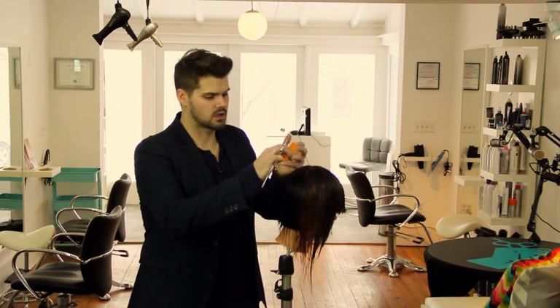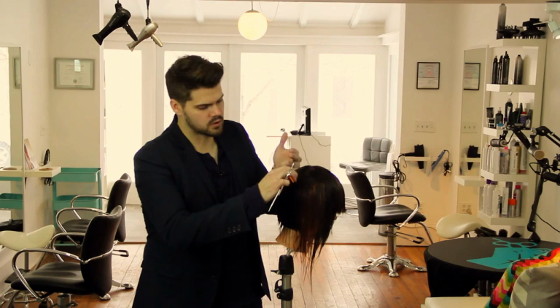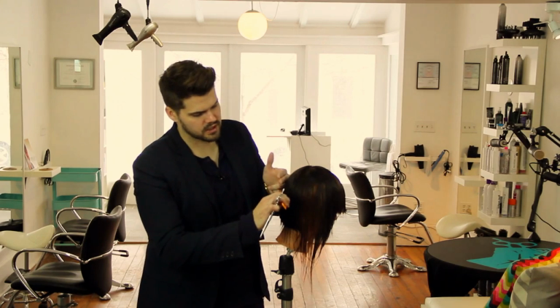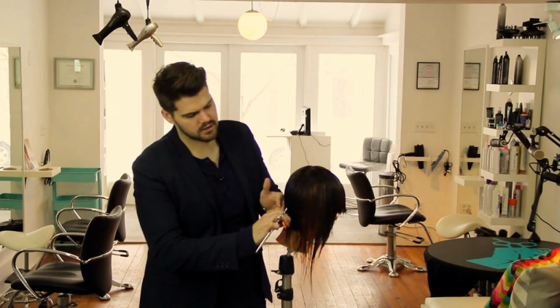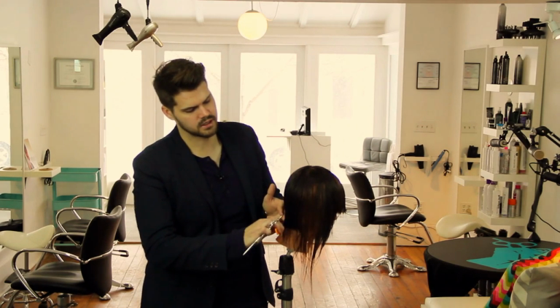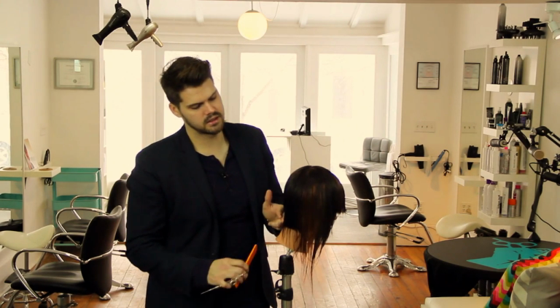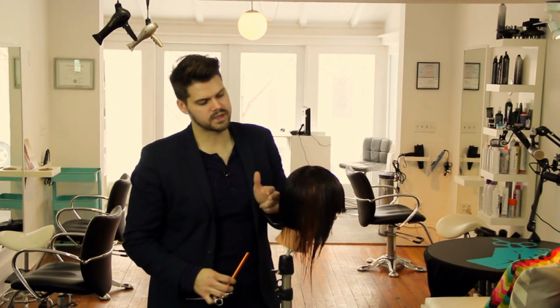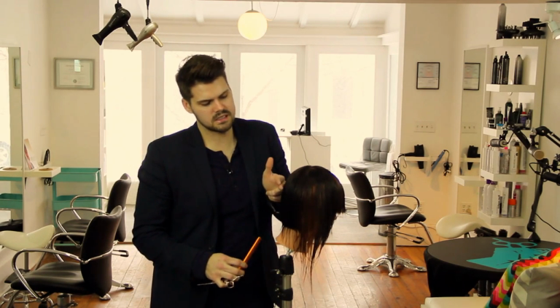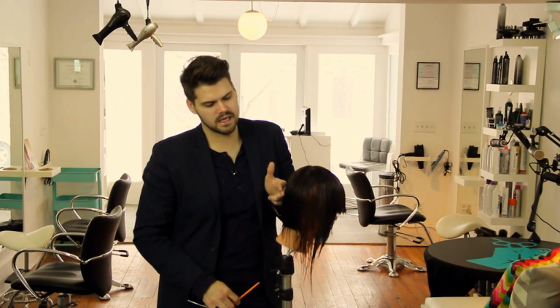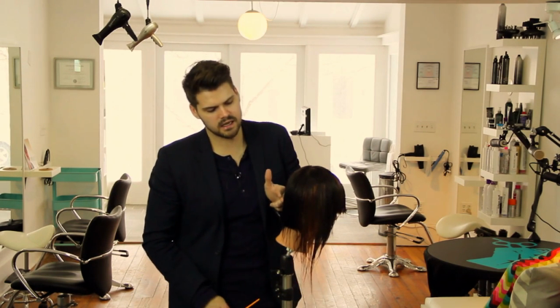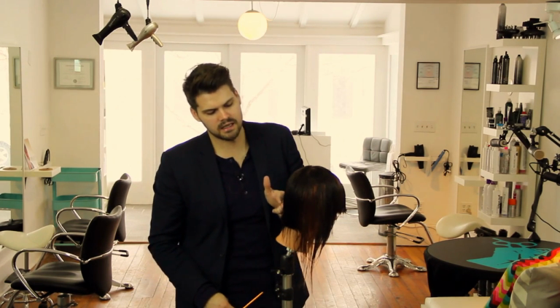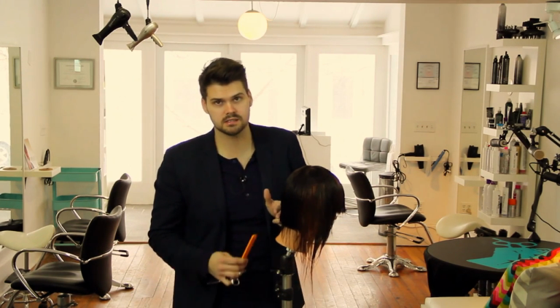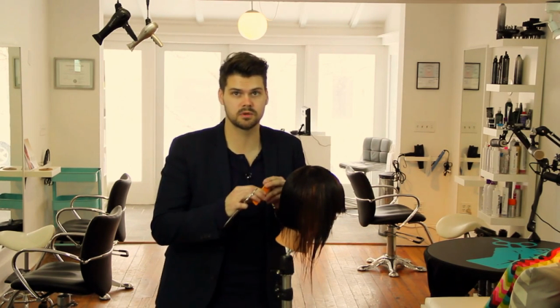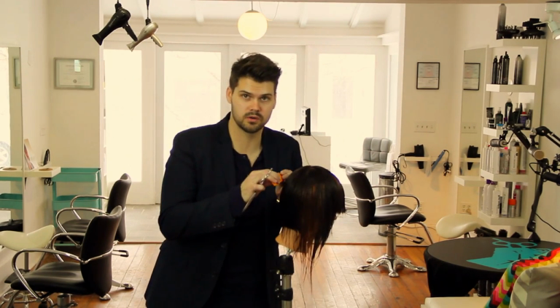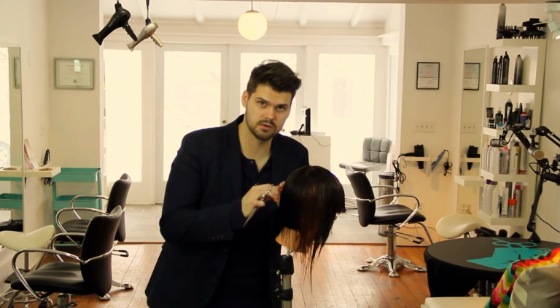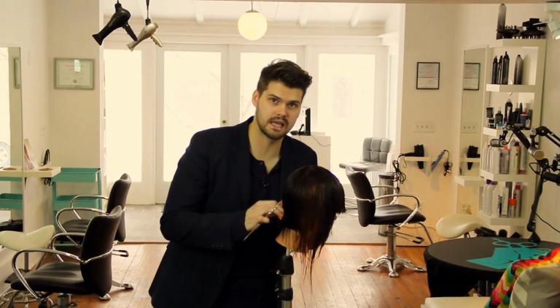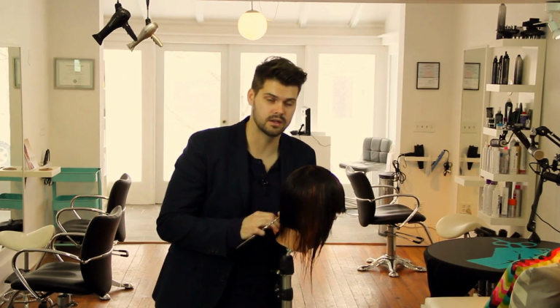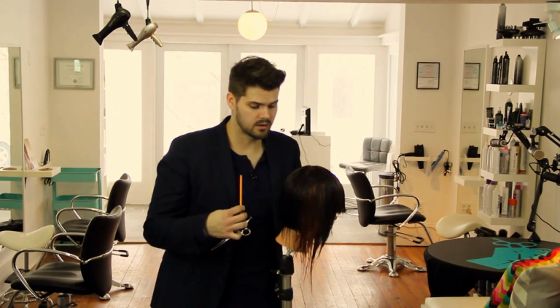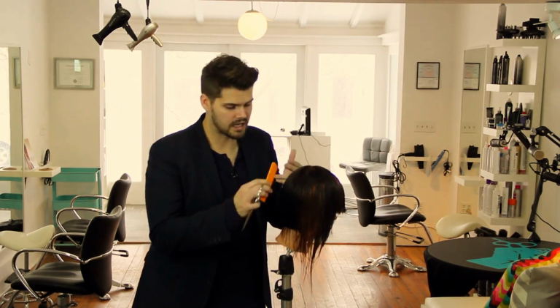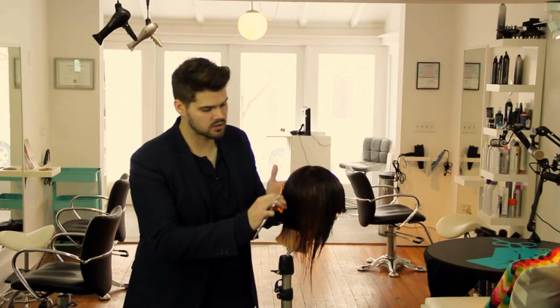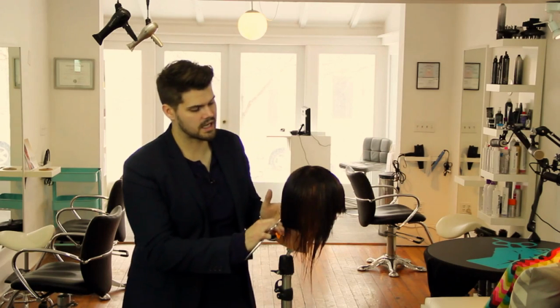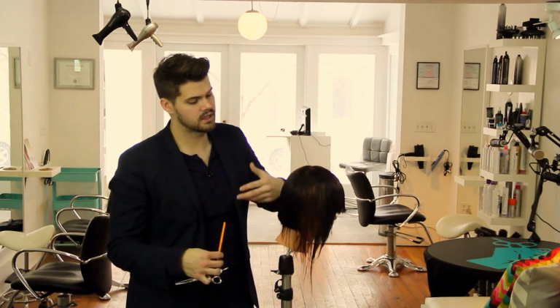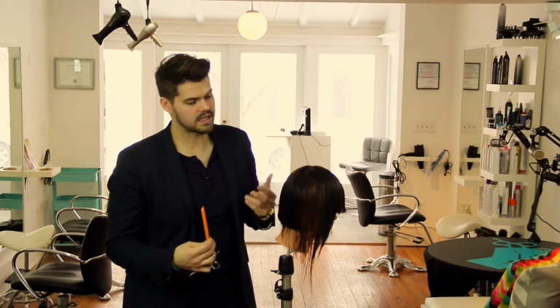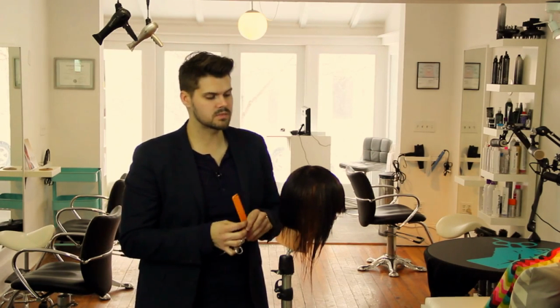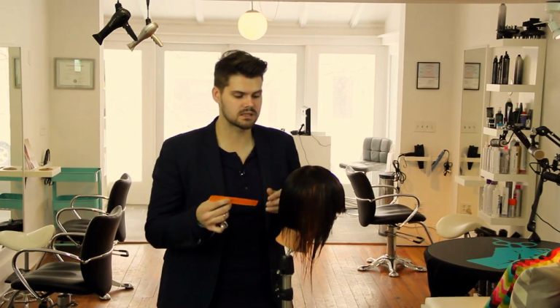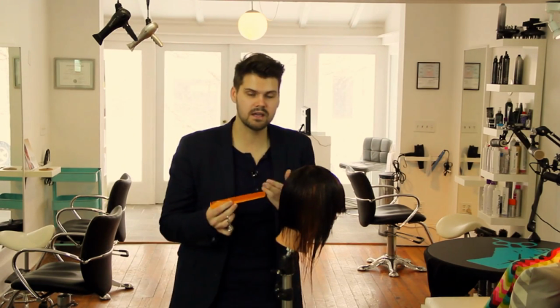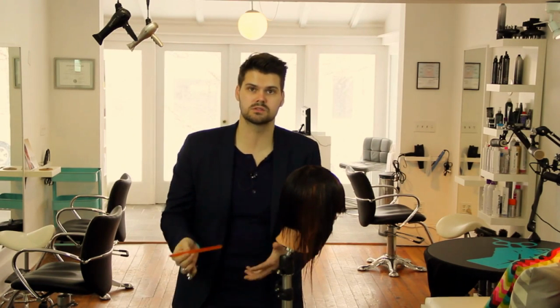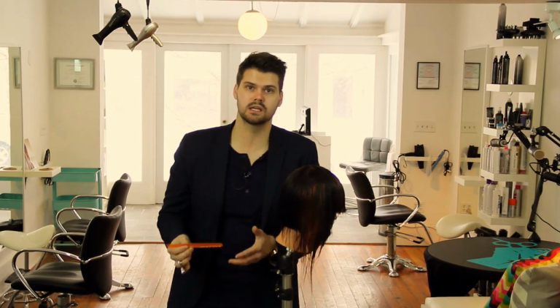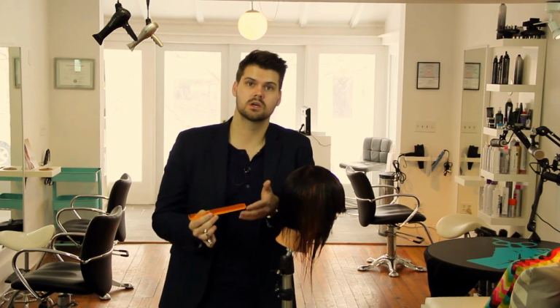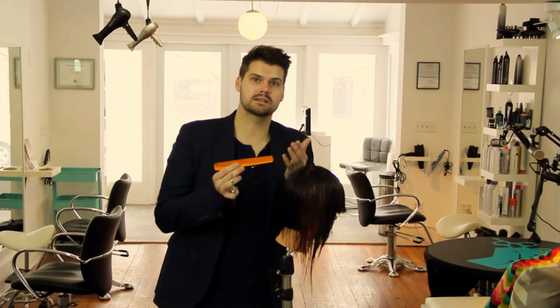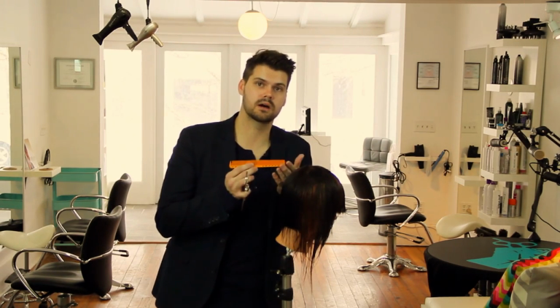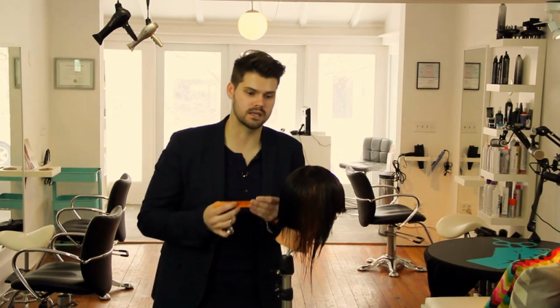If we comb the hair down here, we can see that the head, kind of at the occipital bone, curves down. And when the head curves down, that just means that the angles change as I'm cutting it.